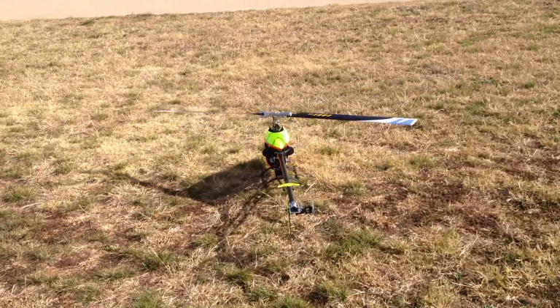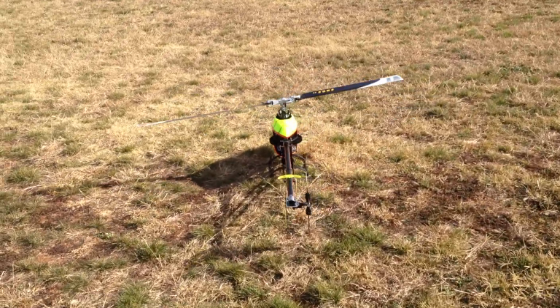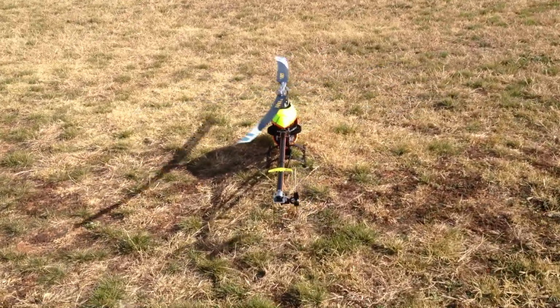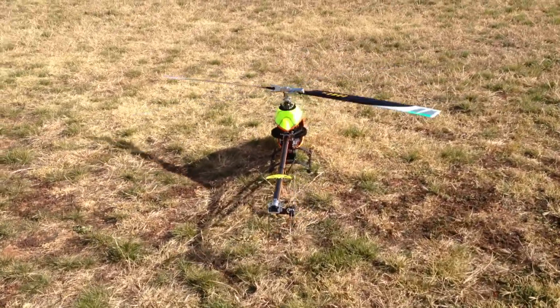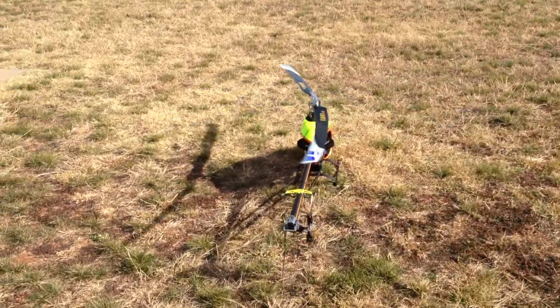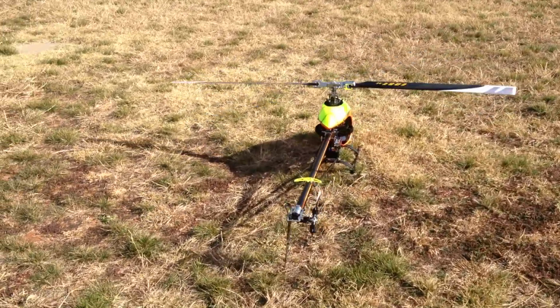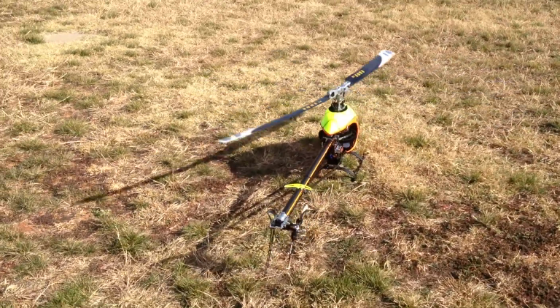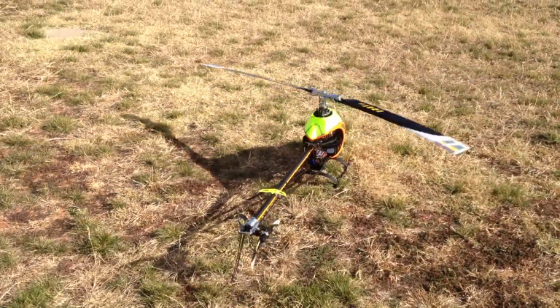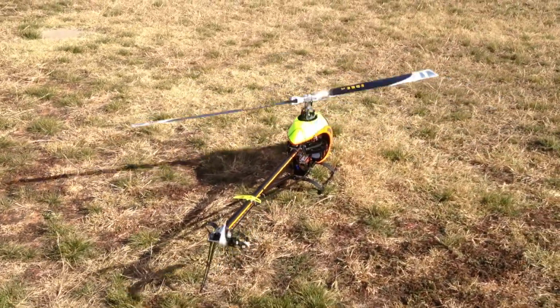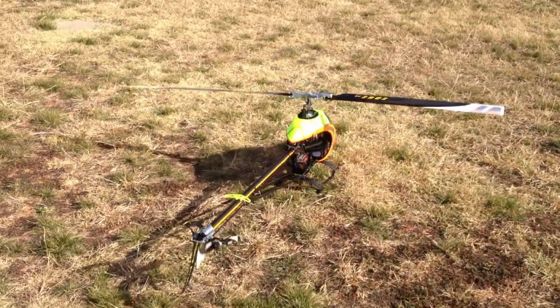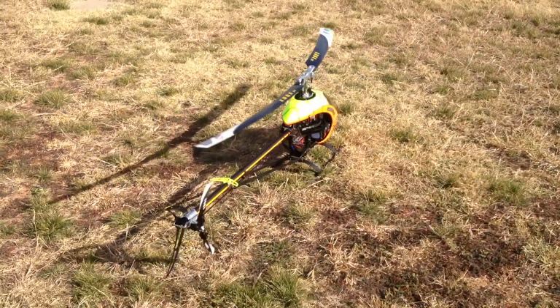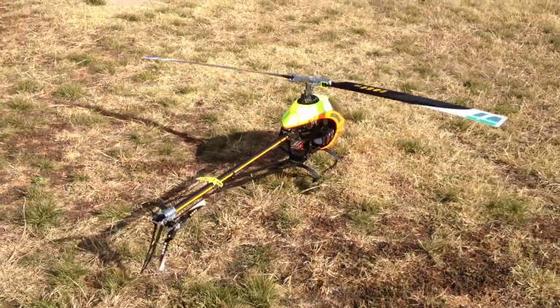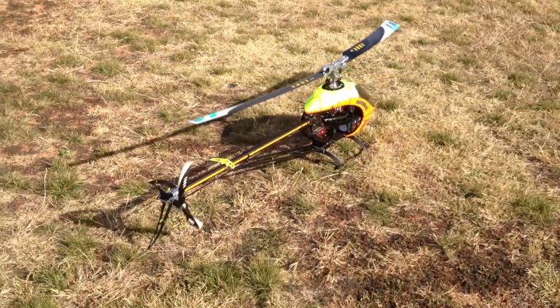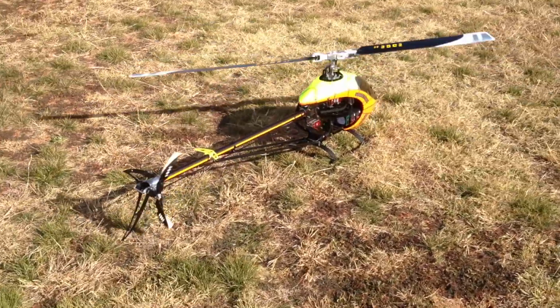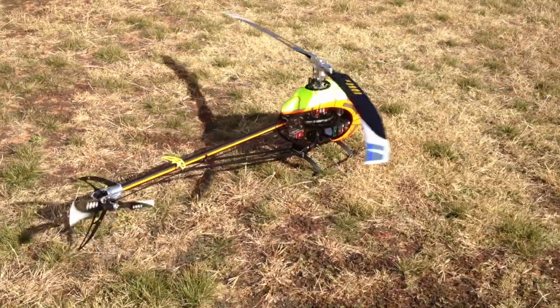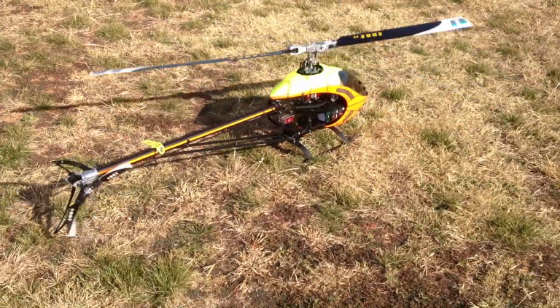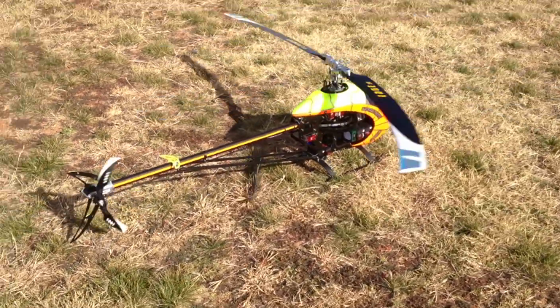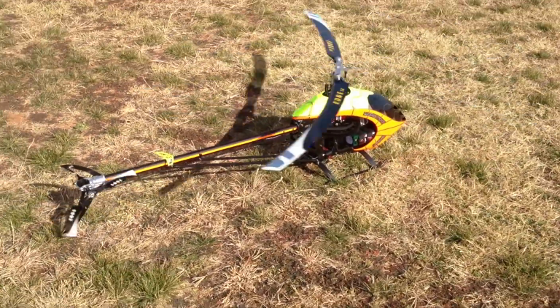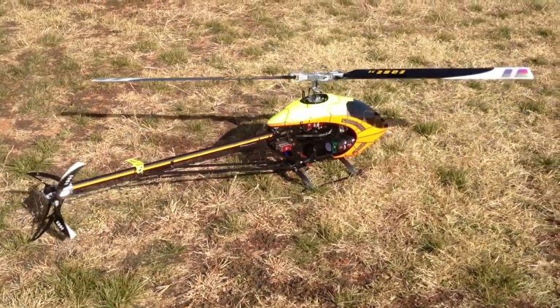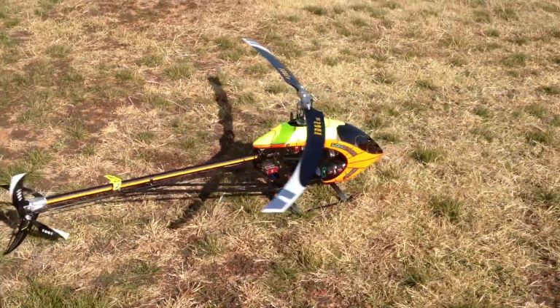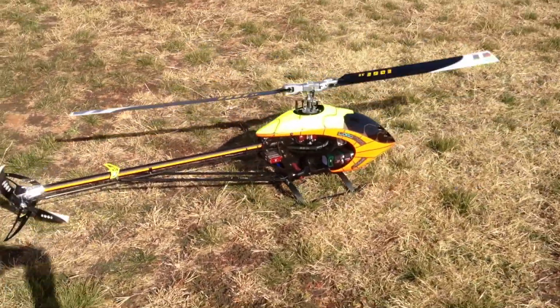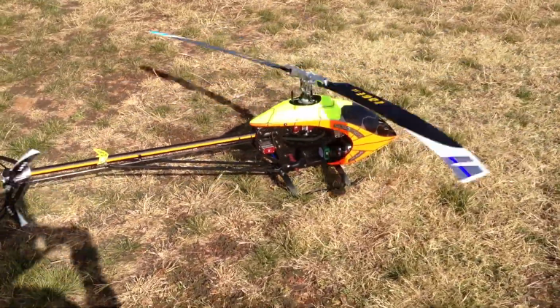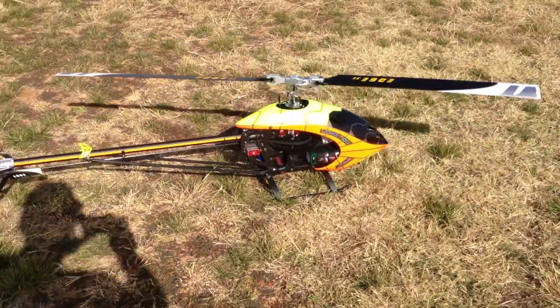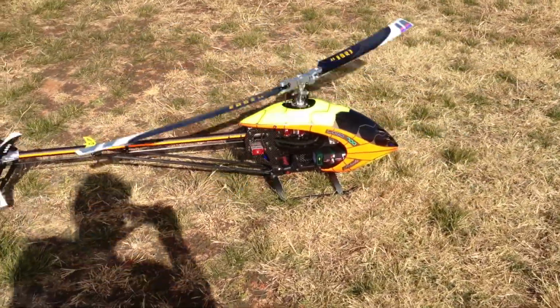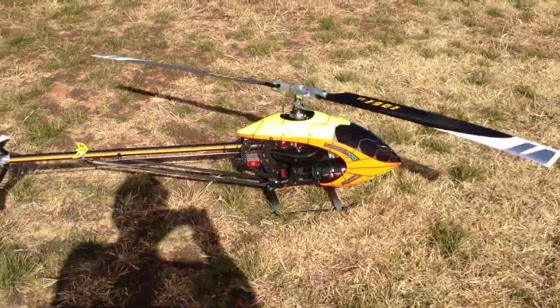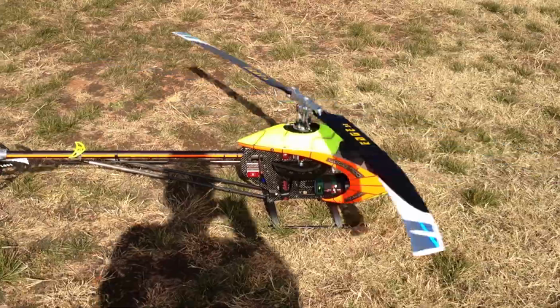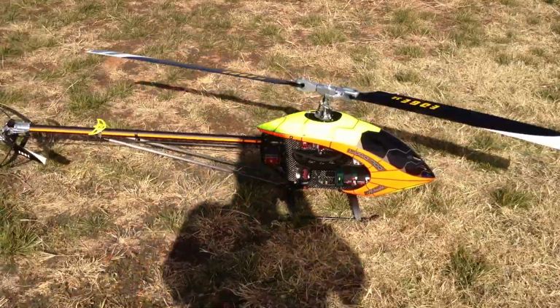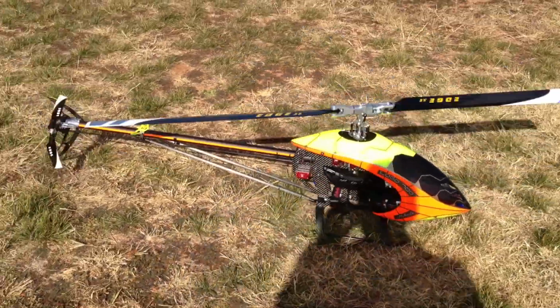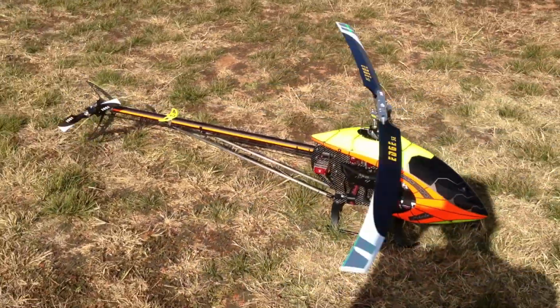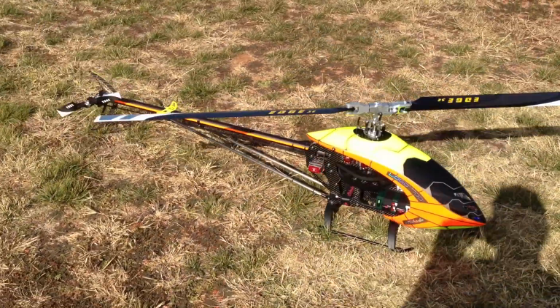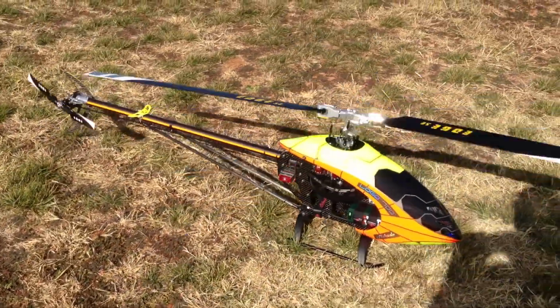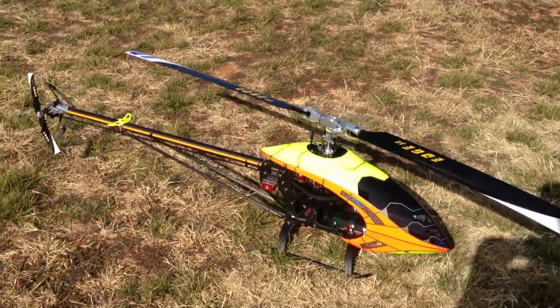It's got the idle there. You gotta flip it. That's nice and smooth. Very cool.